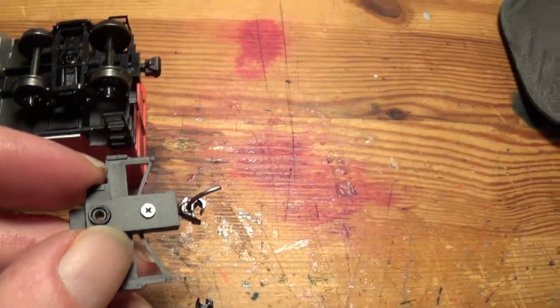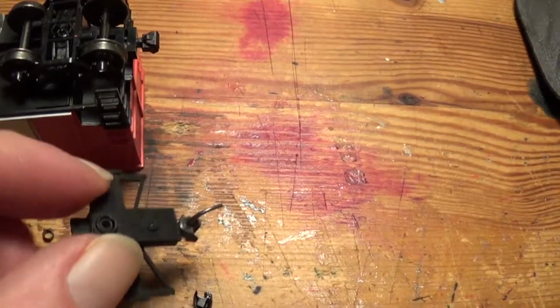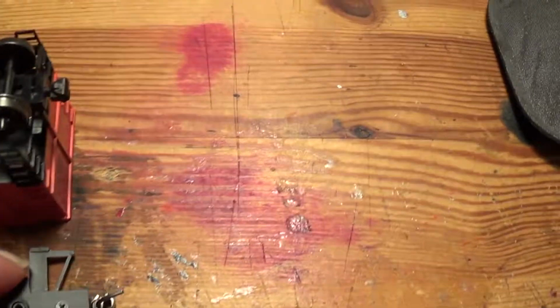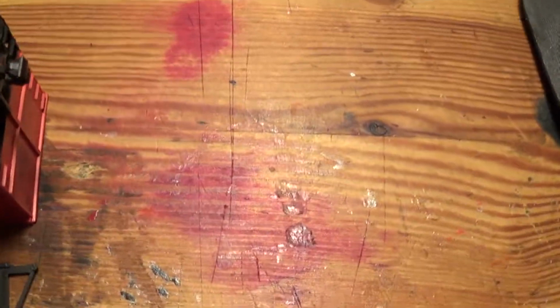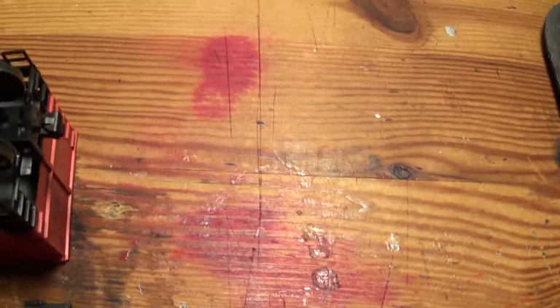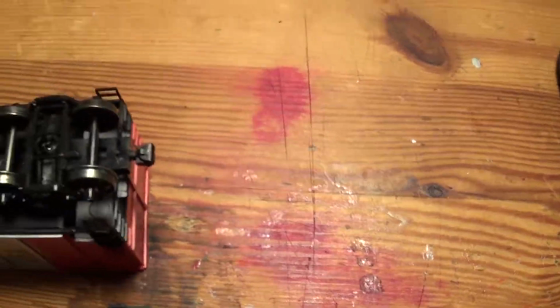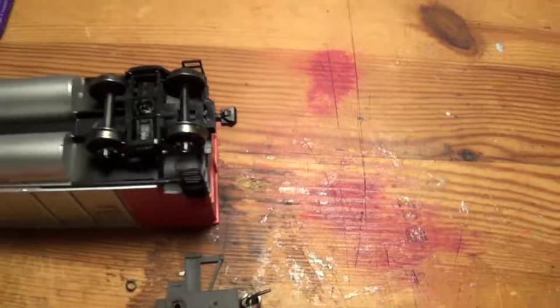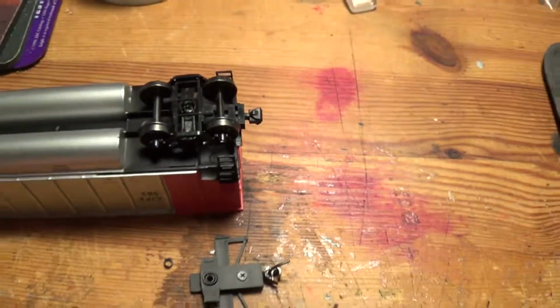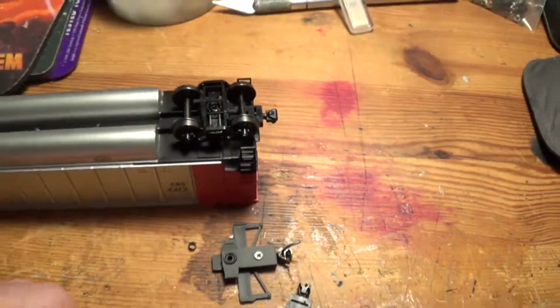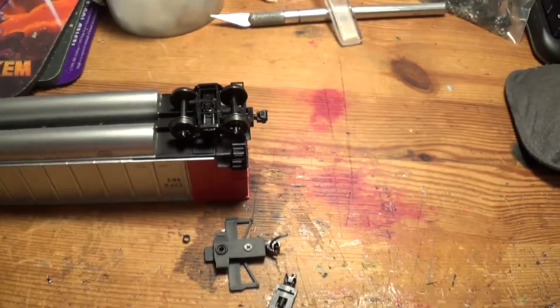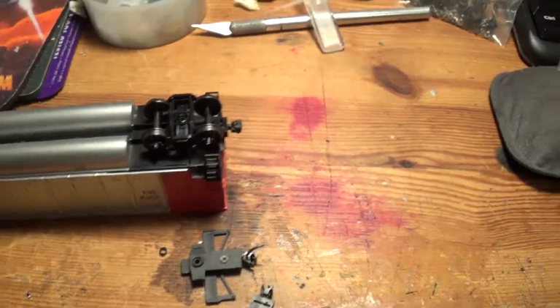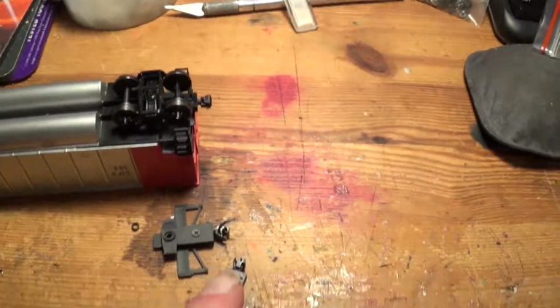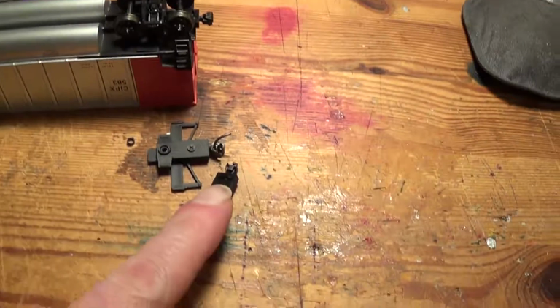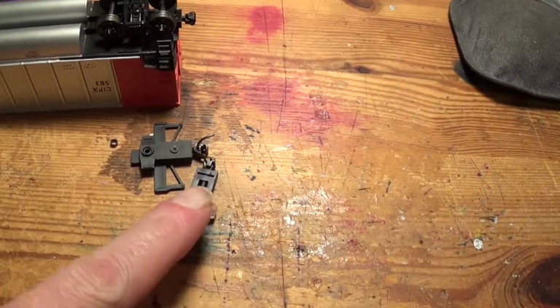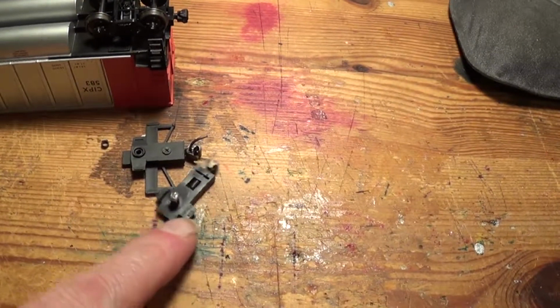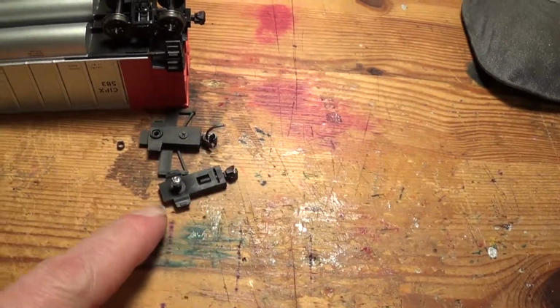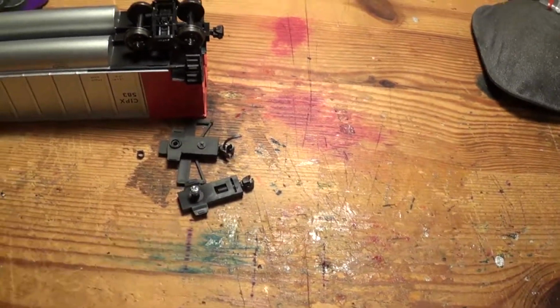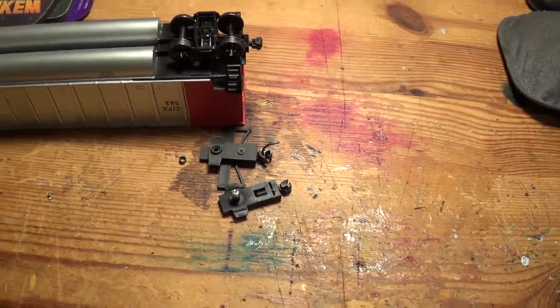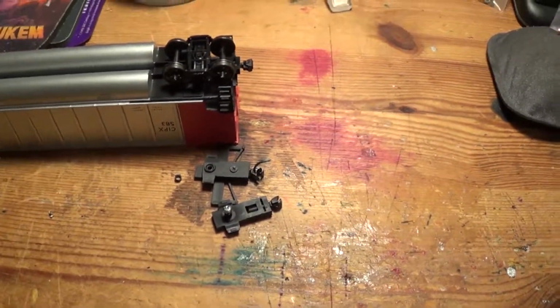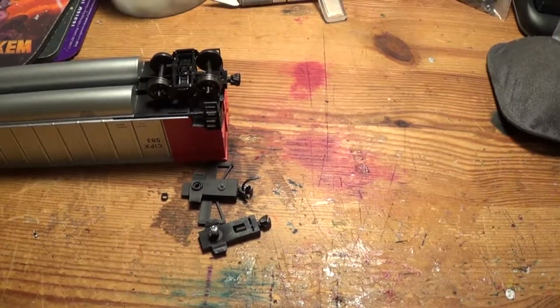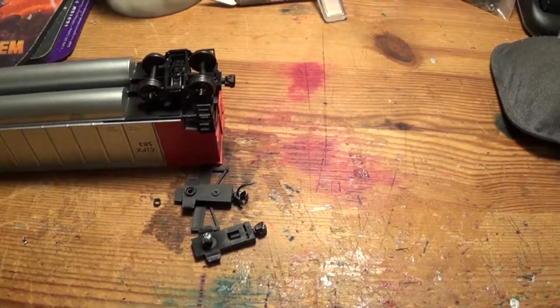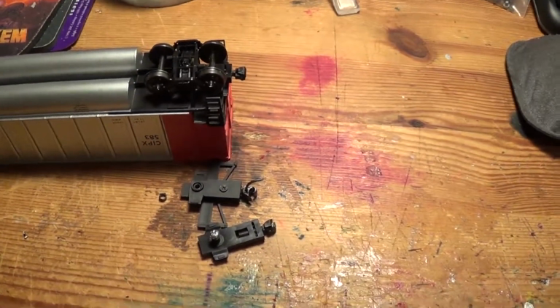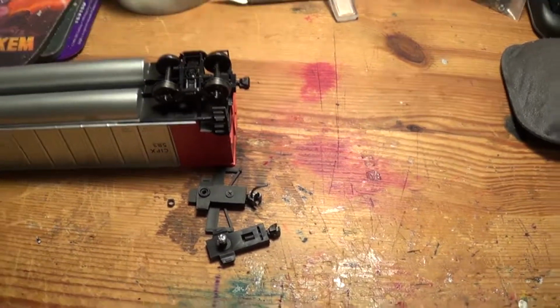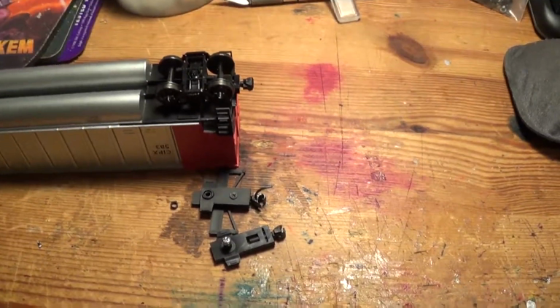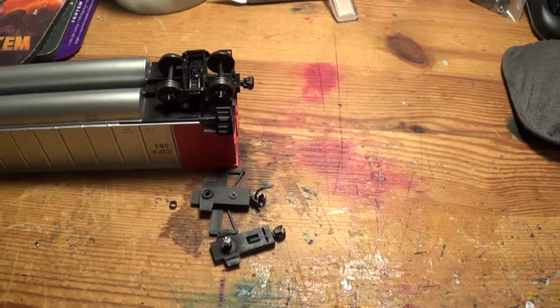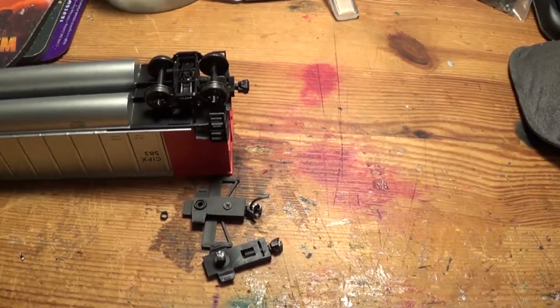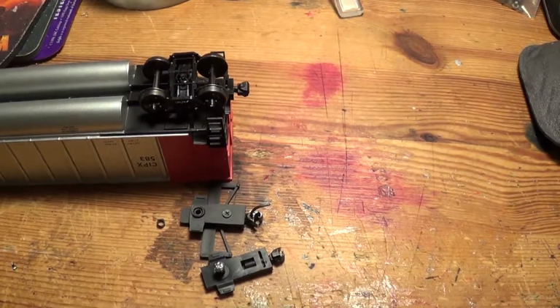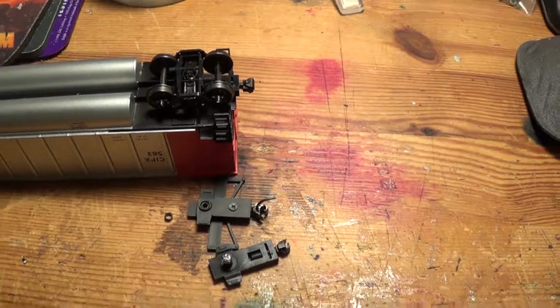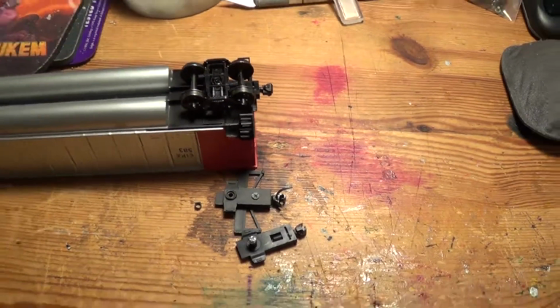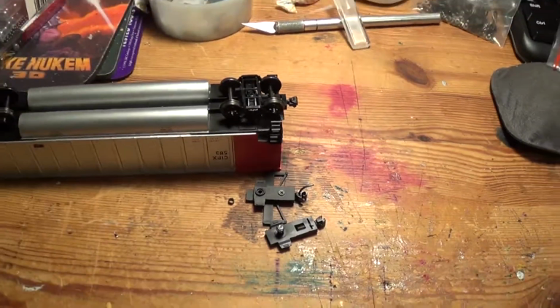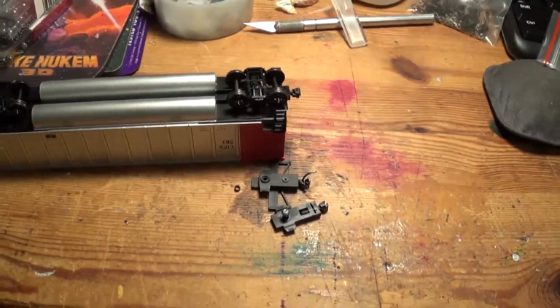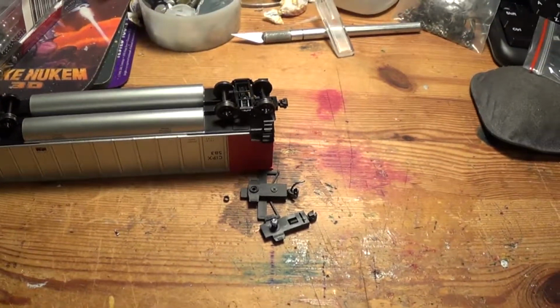That's pretty much it — it's pretty simple. There you go, putting a Sargent rotary coupler onto the Intermountain Coal Porter.